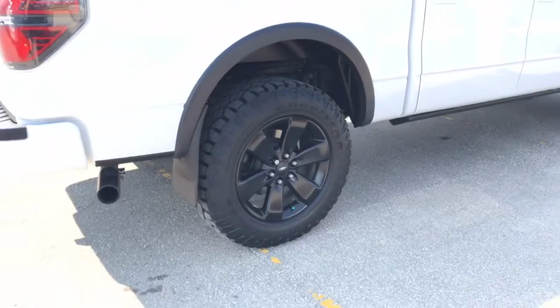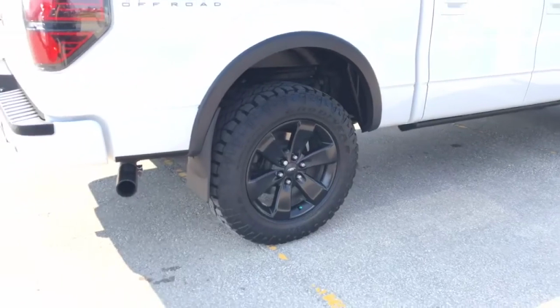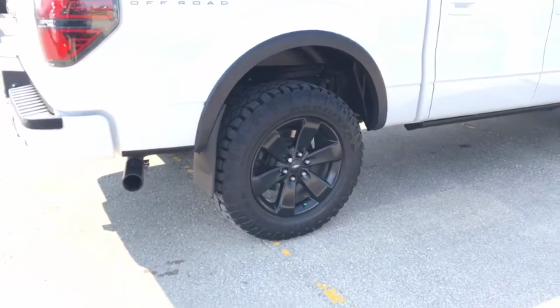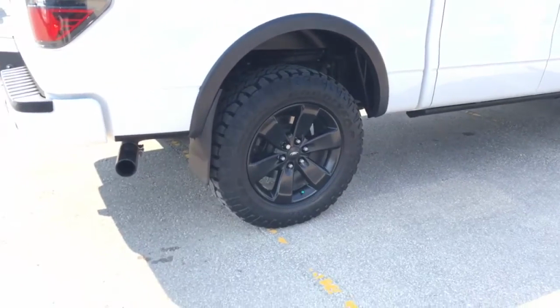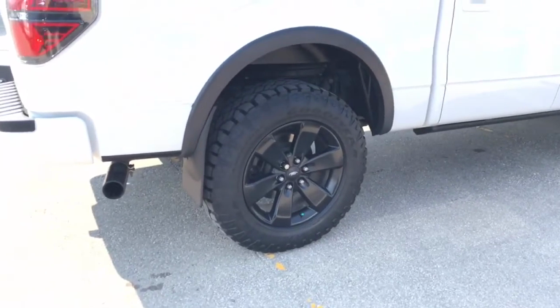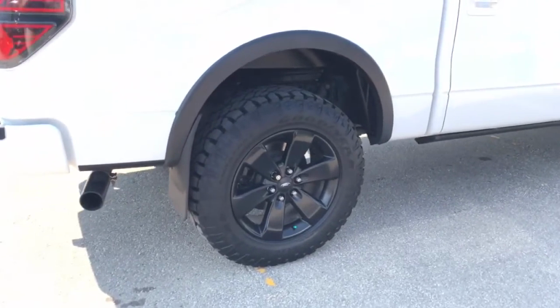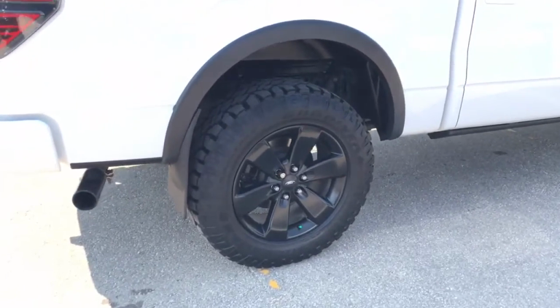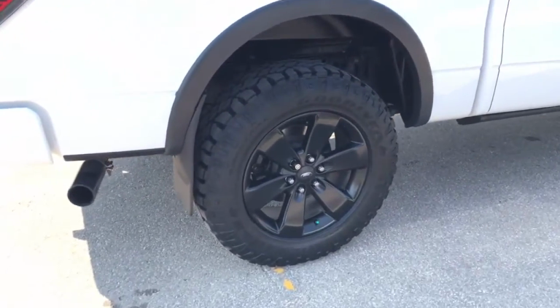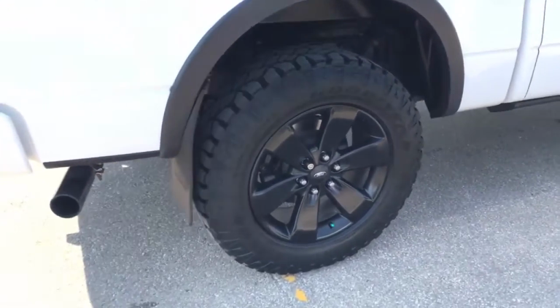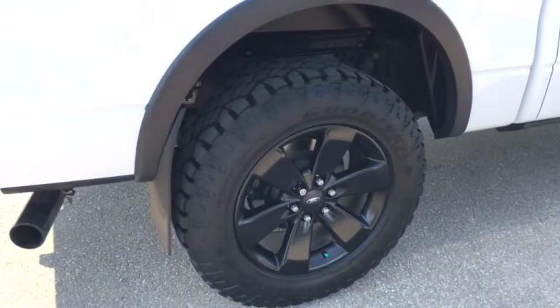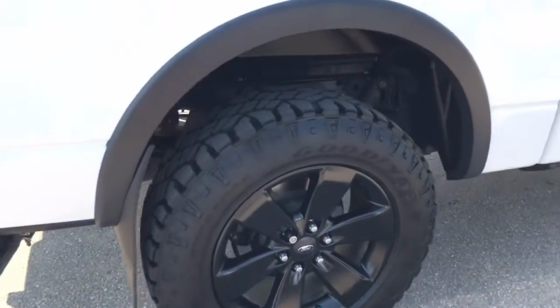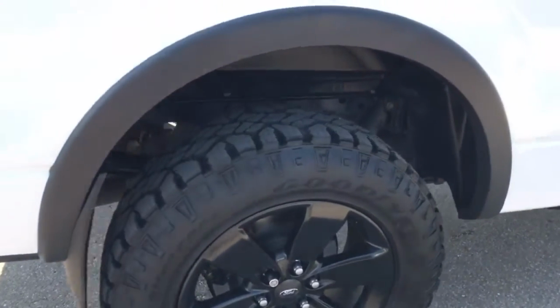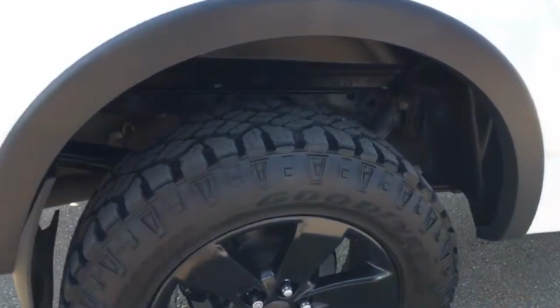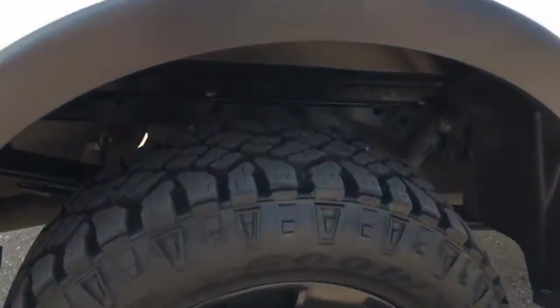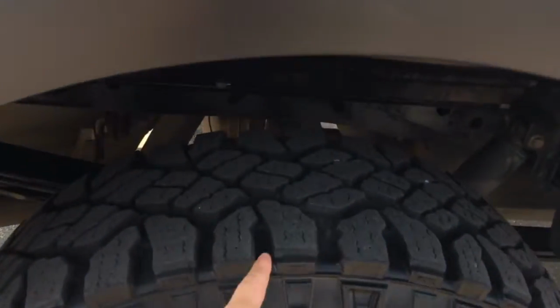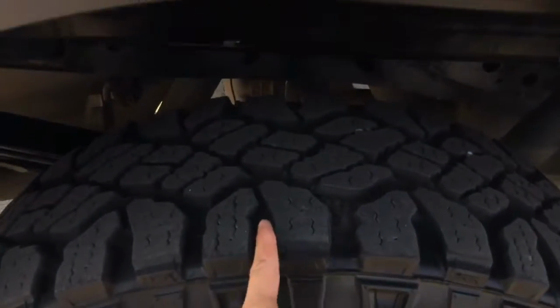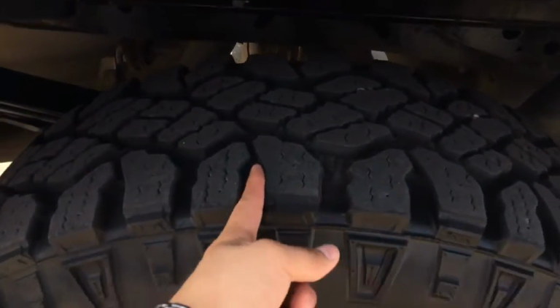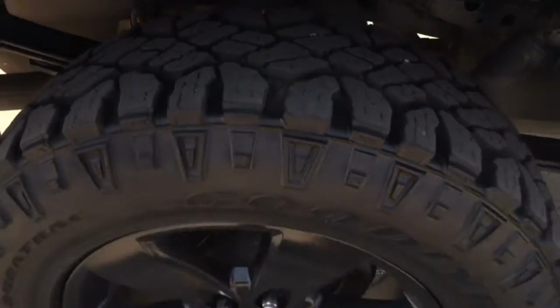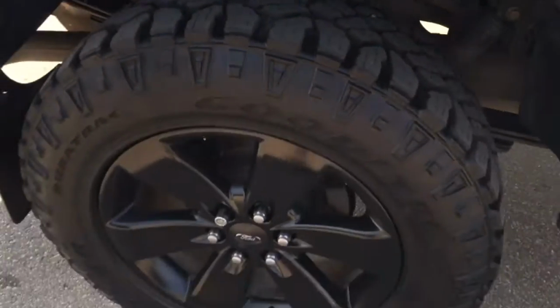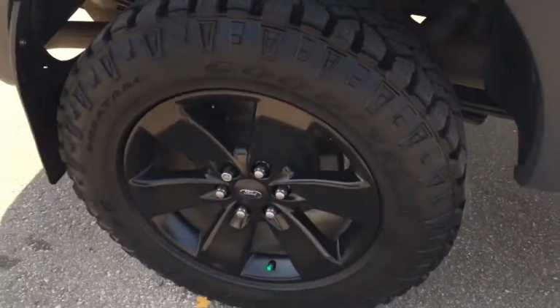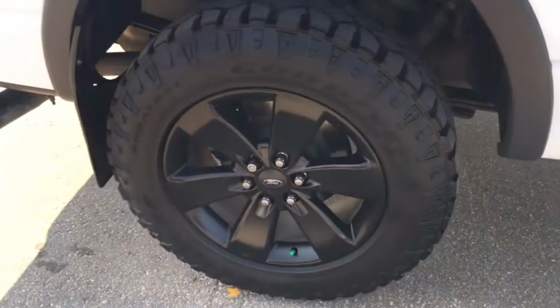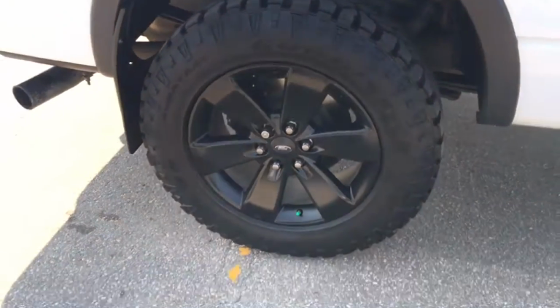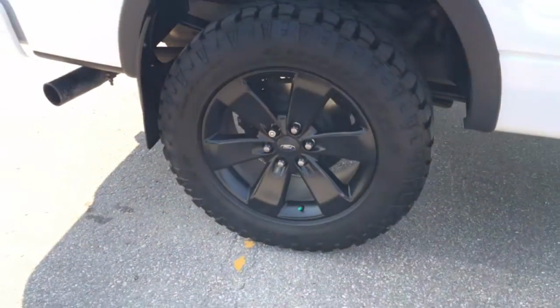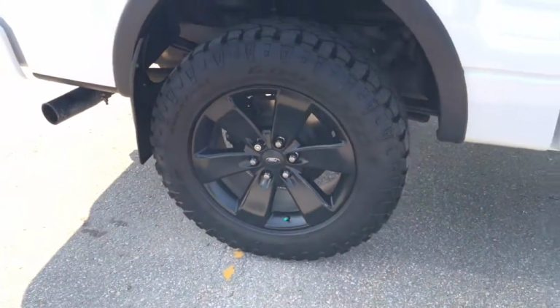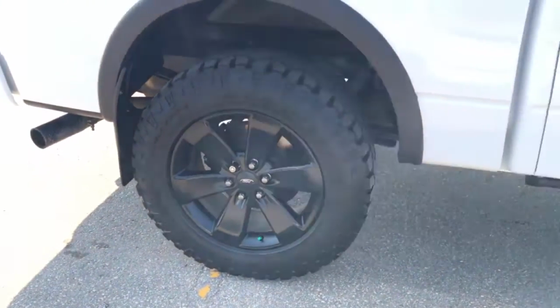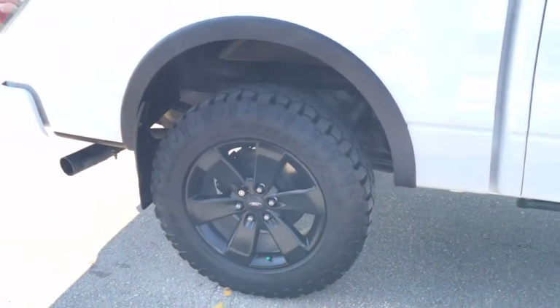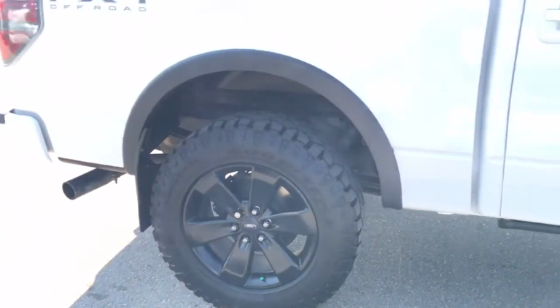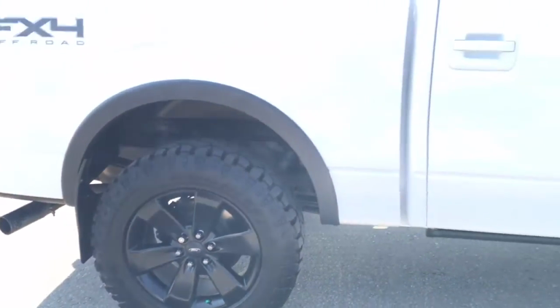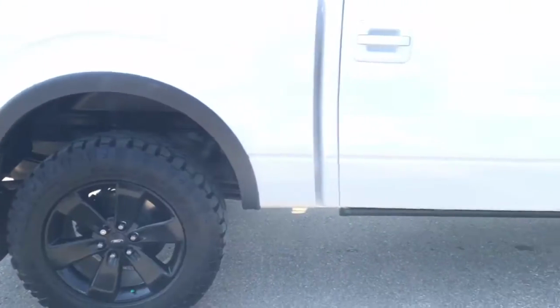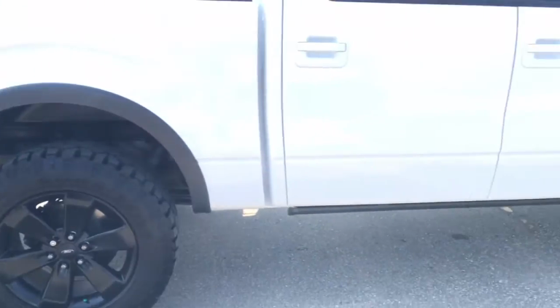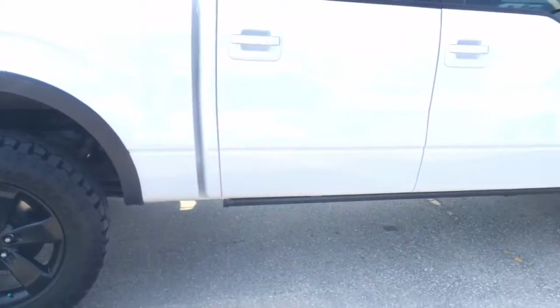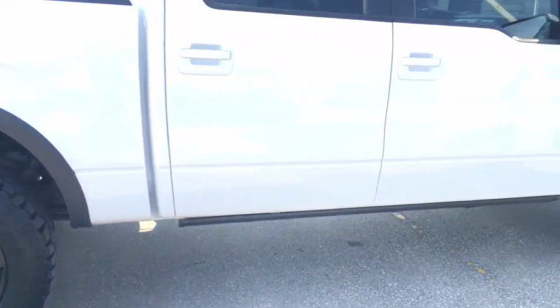Aftermarket — those are Ford. Huge snow tires. Nice mud flaps.